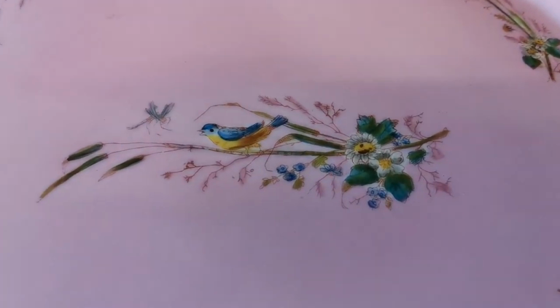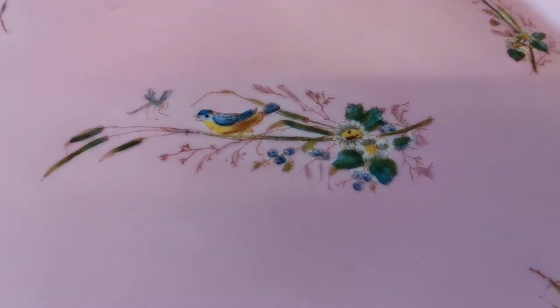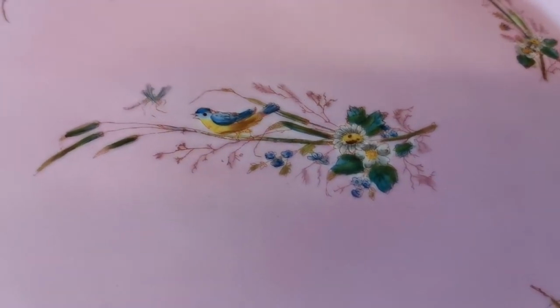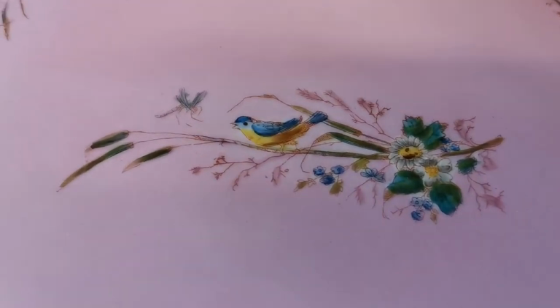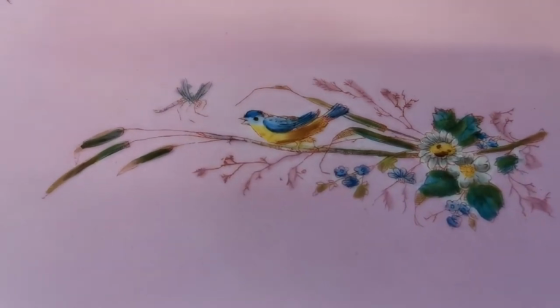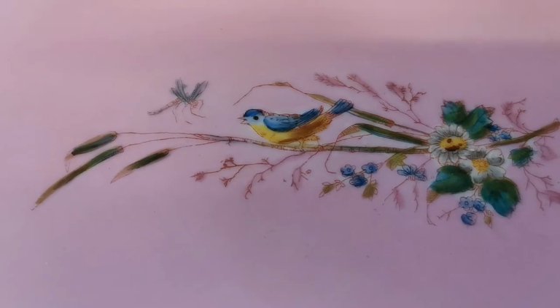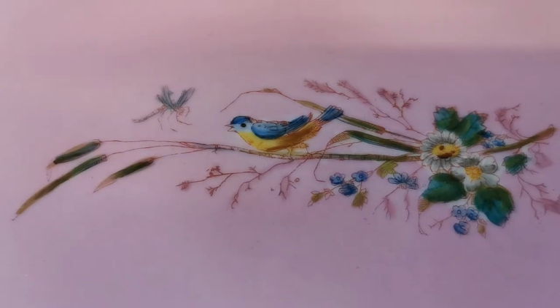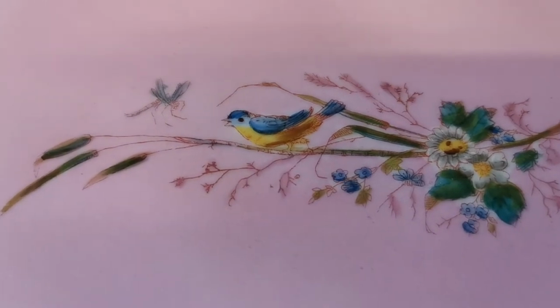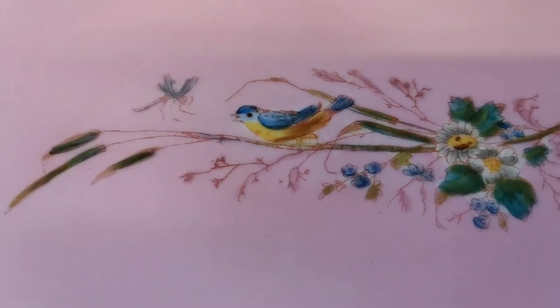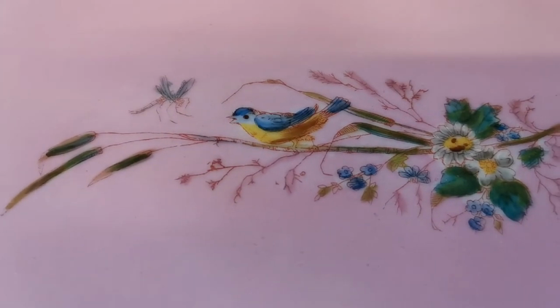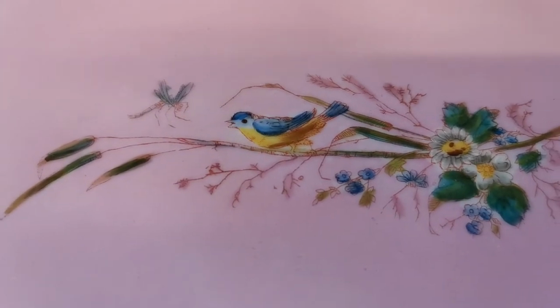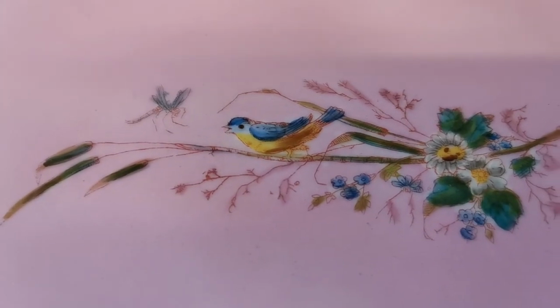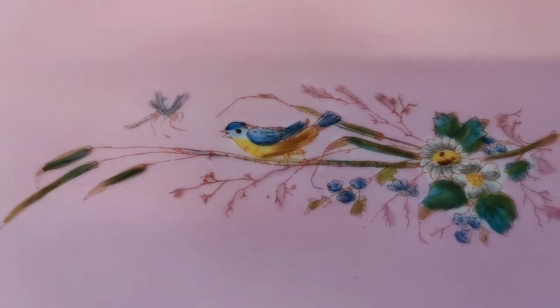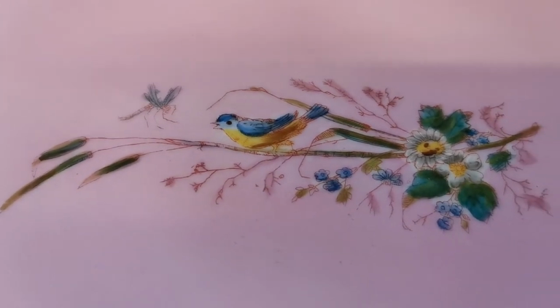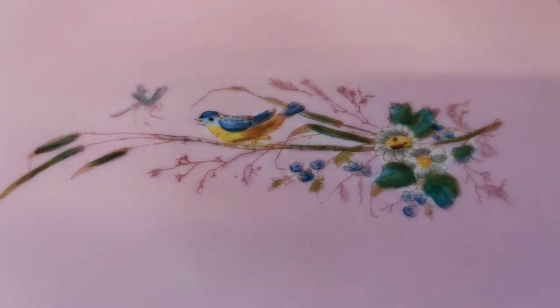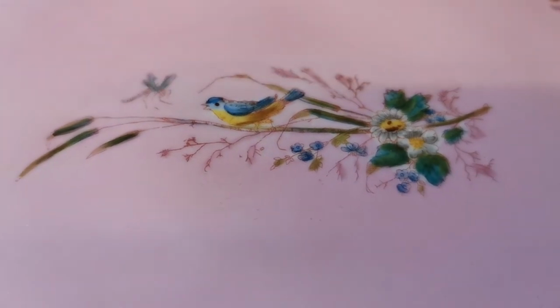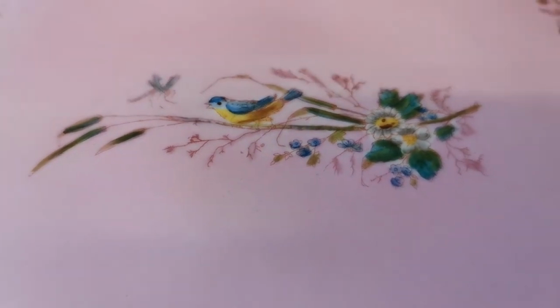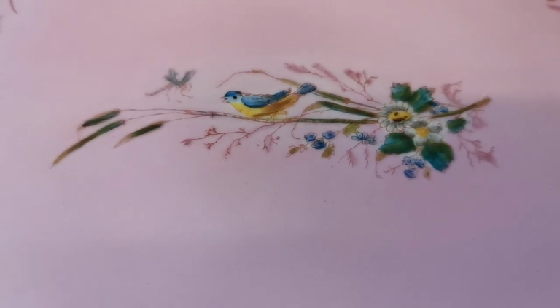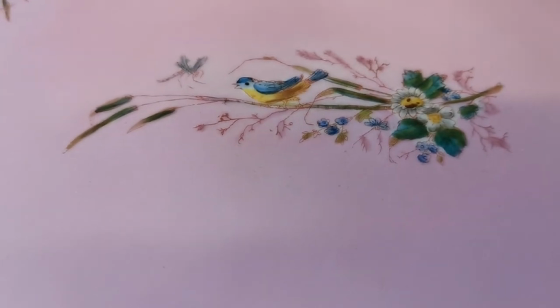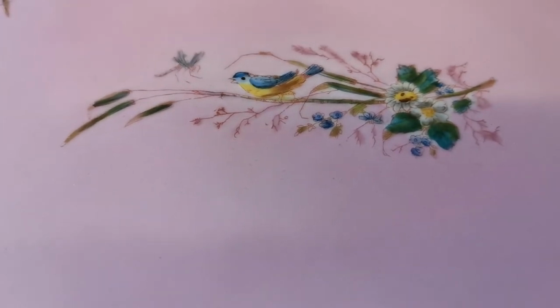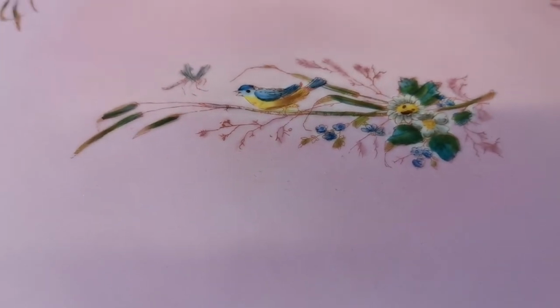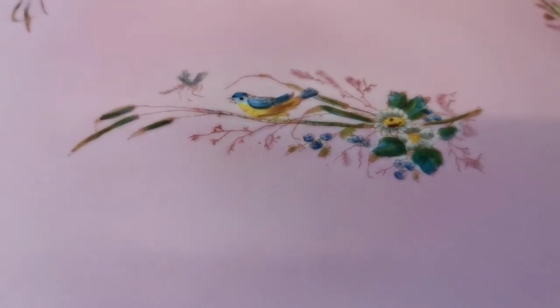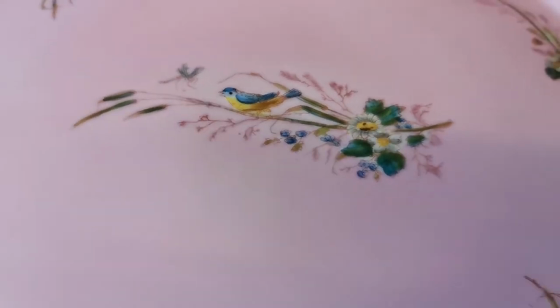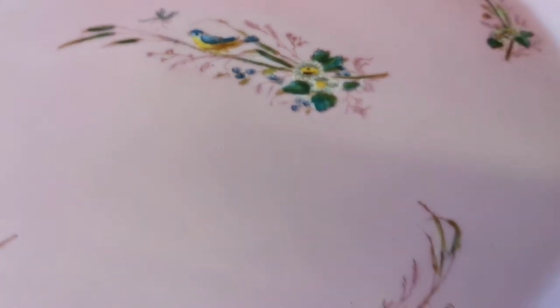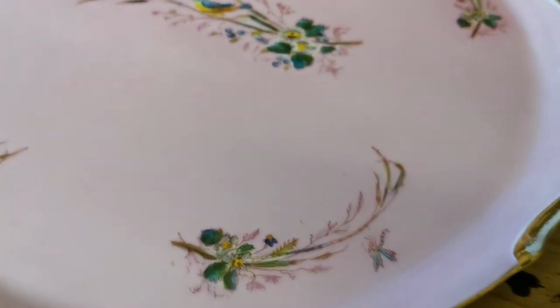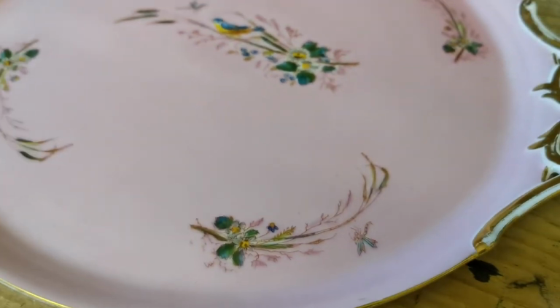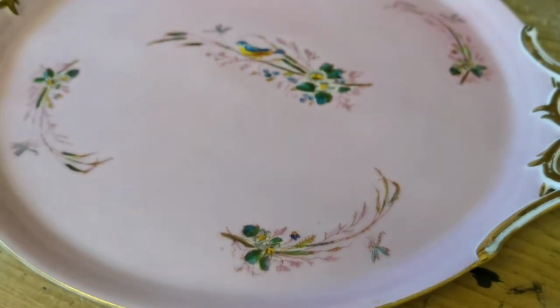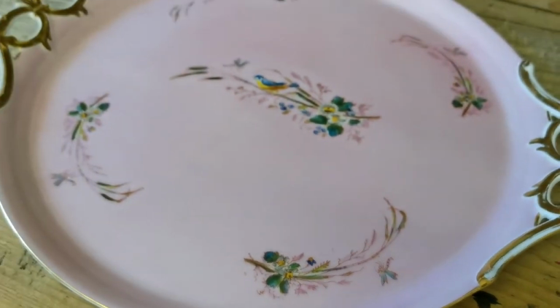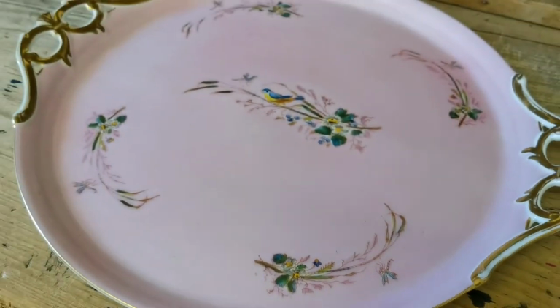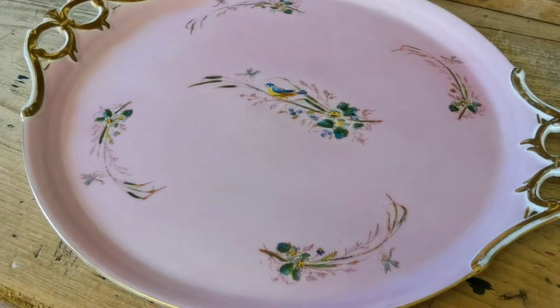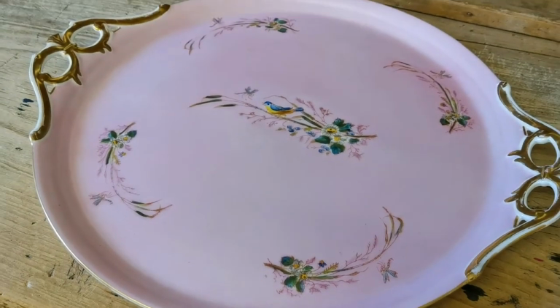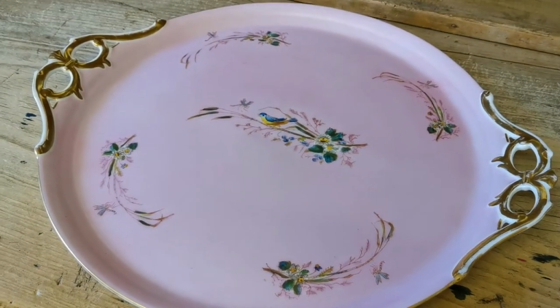This is just to give you some idea of the quality of the hand decoration and painting on this piece. Beautiful bird design sat on a floral design in the centre, pink ground on this tray — beautiful colour.